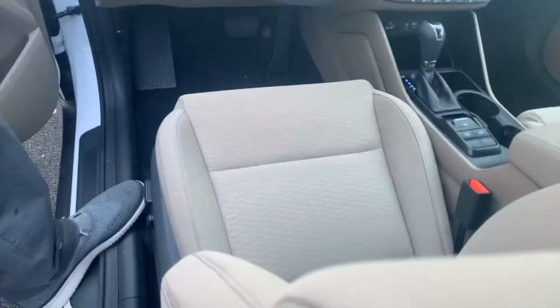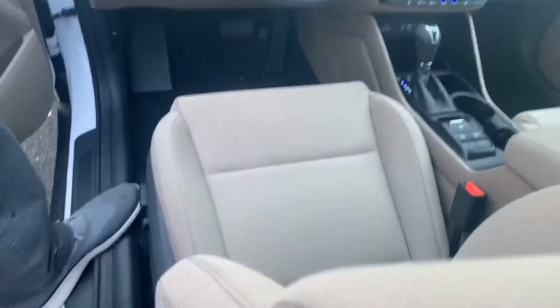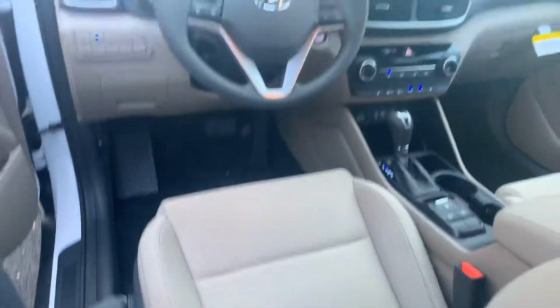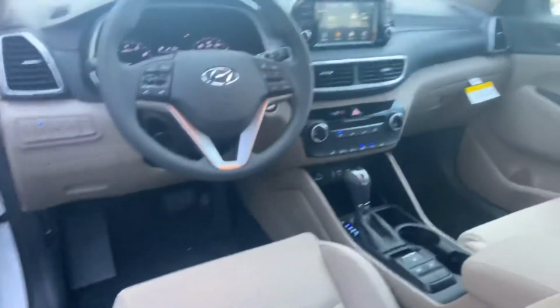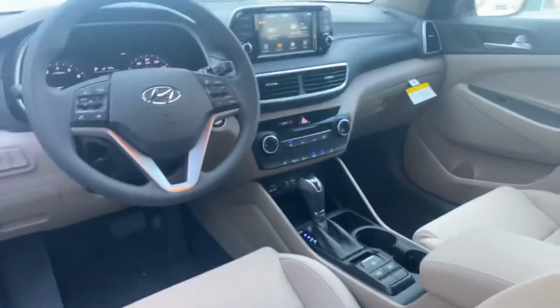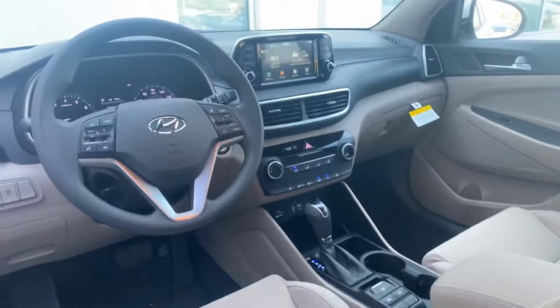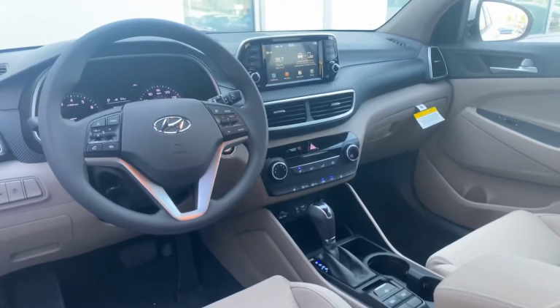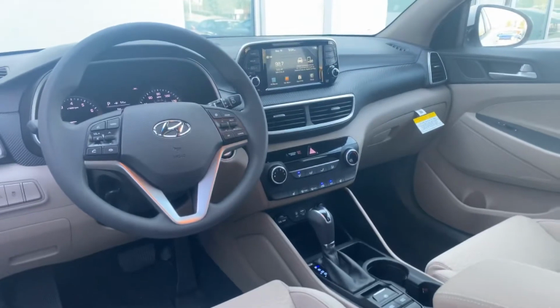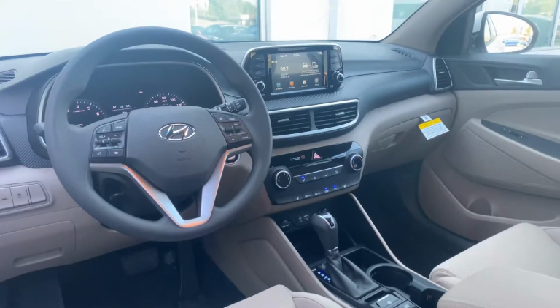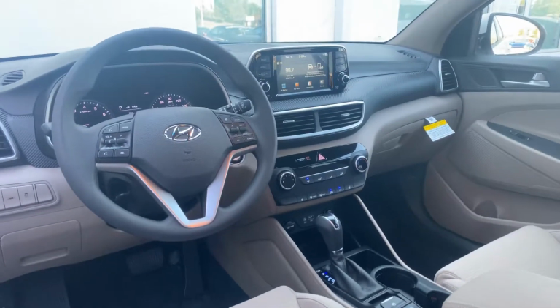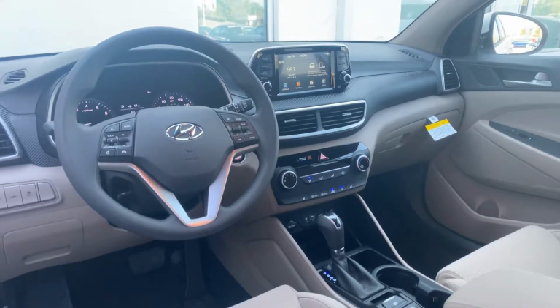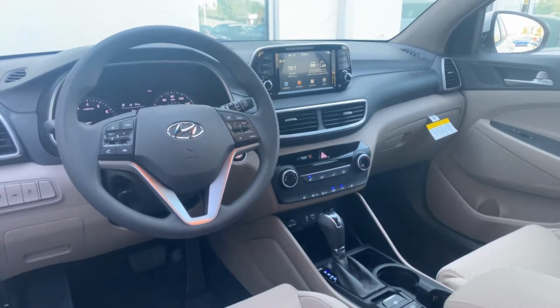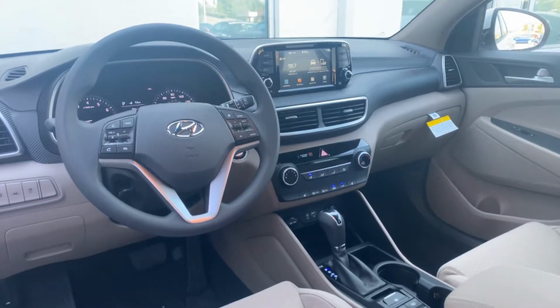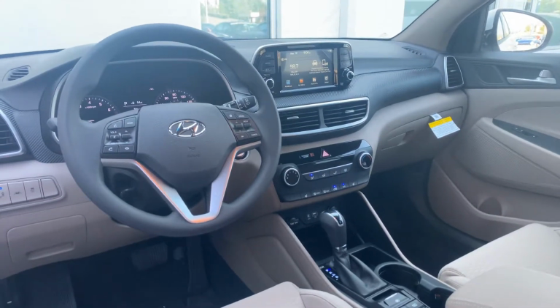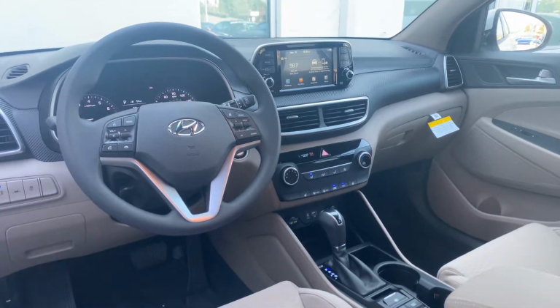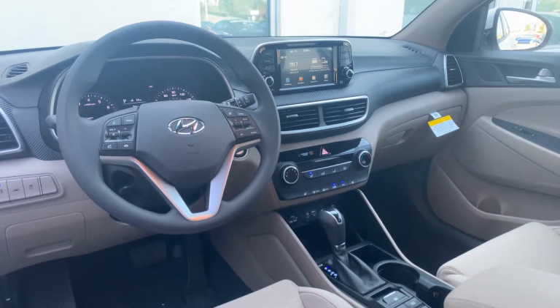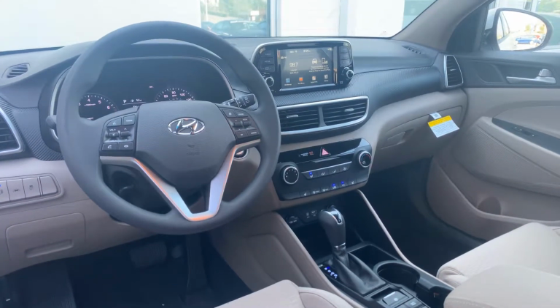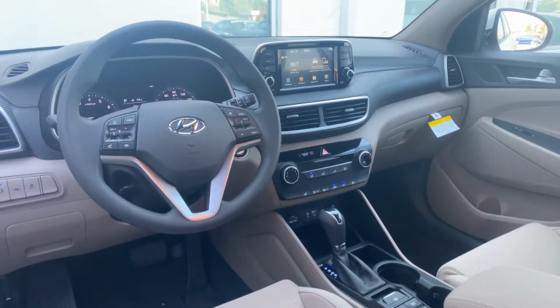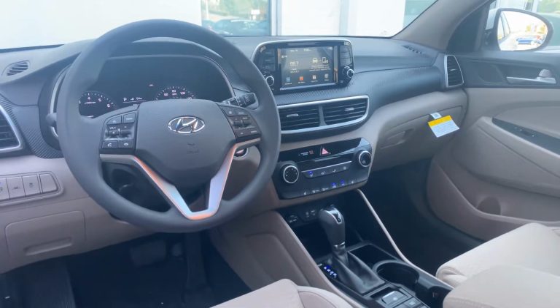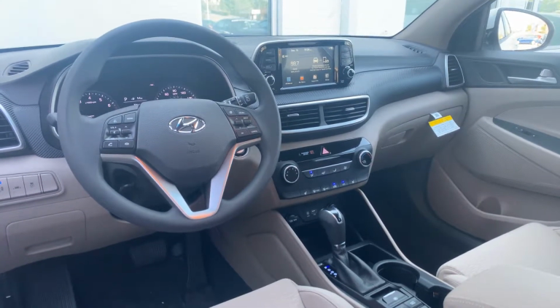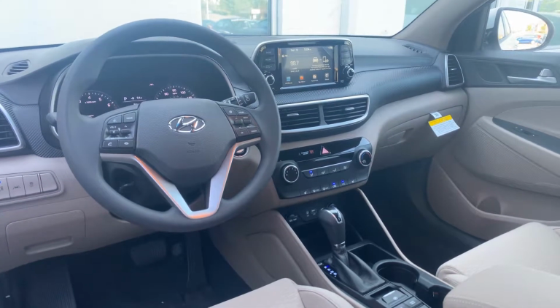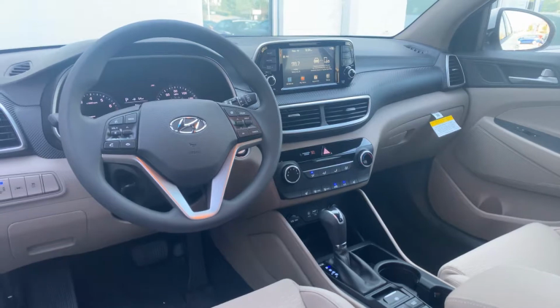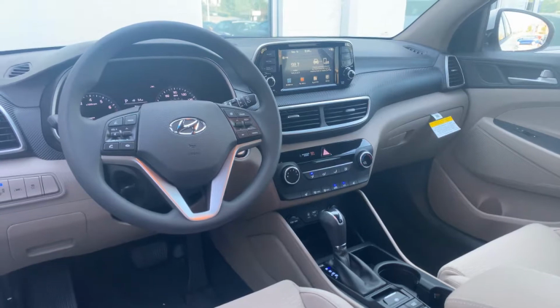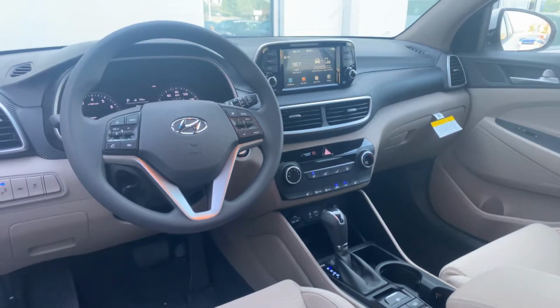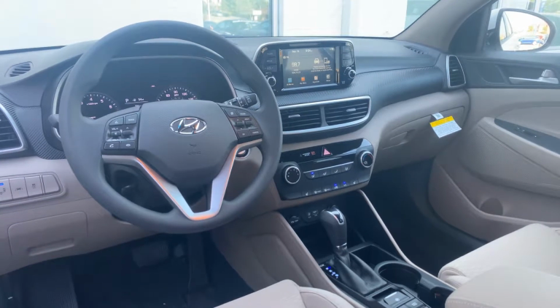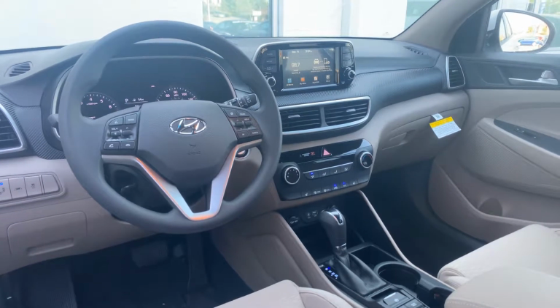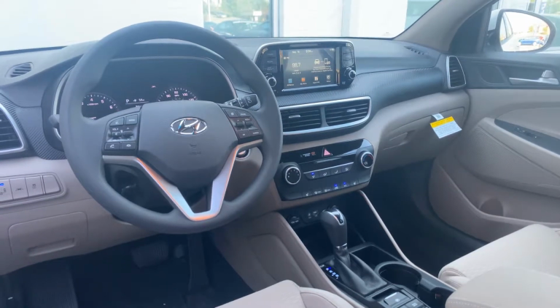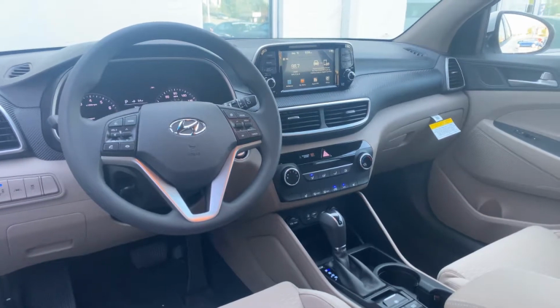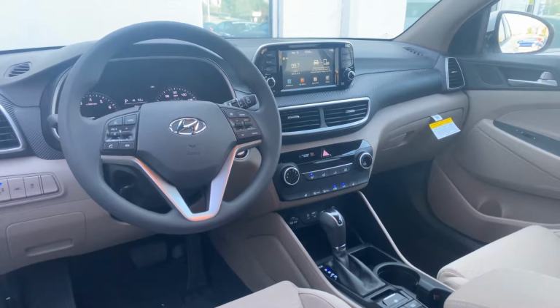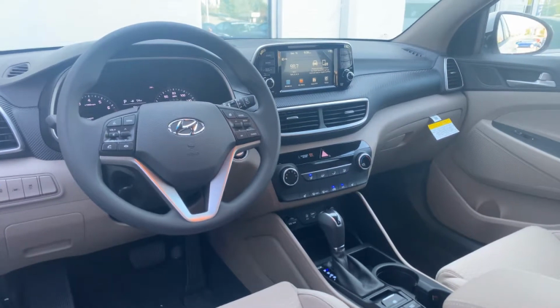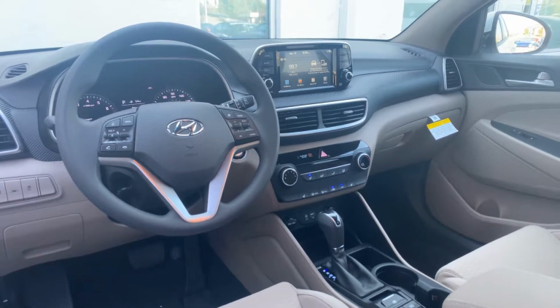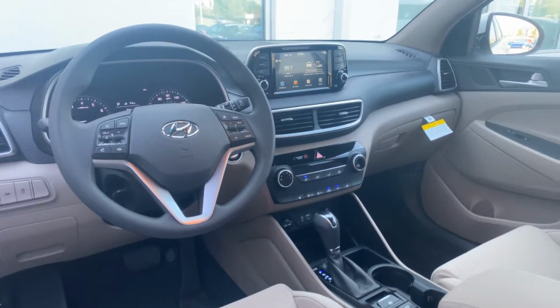You've got a 7-inch touchscreen display that's equipped with Apple CarPlay and Android Auto, heated passenger and driver seats, and a ton of safety features such as lane keep assist and lane departure warning.